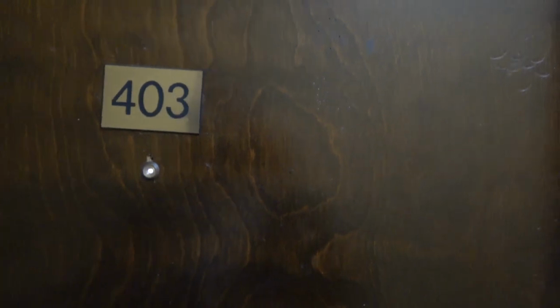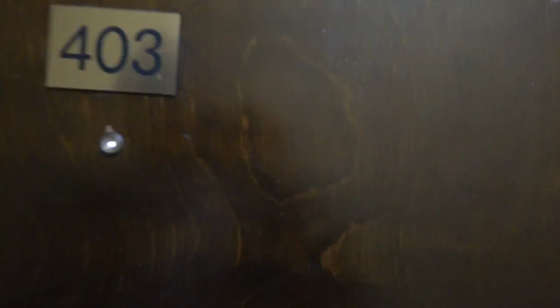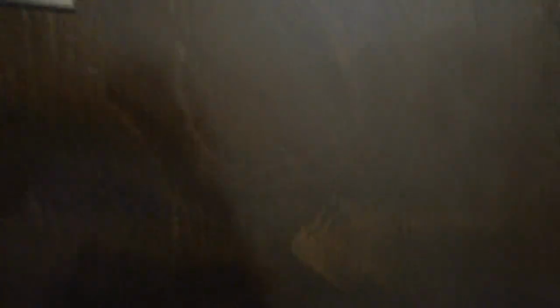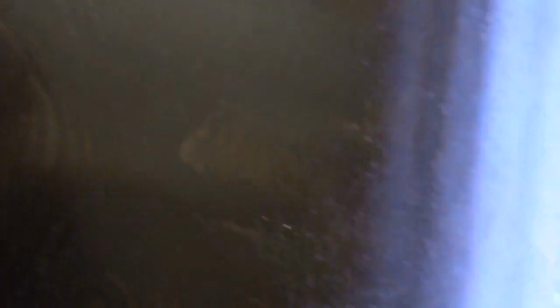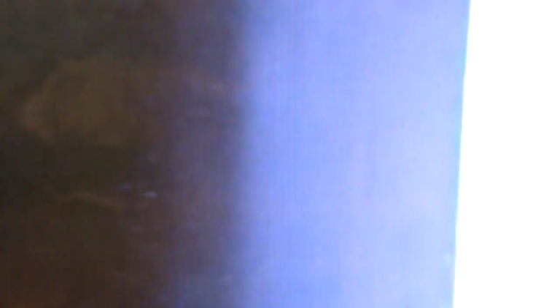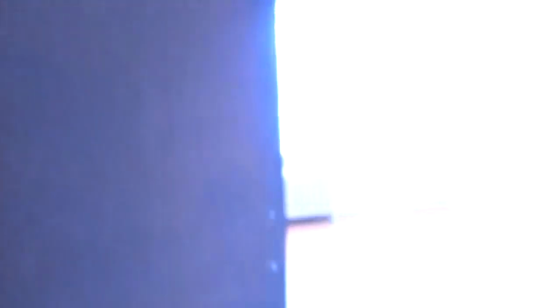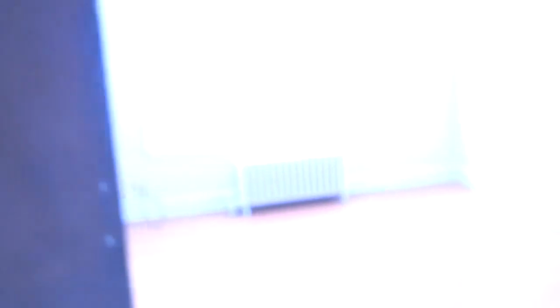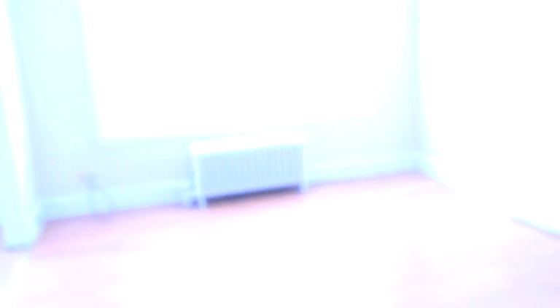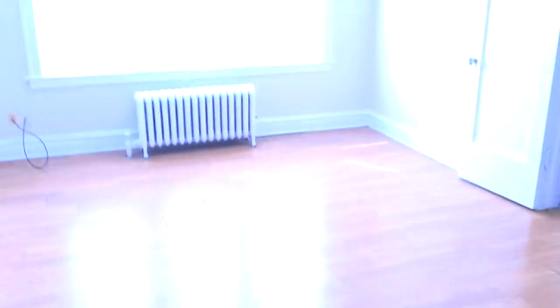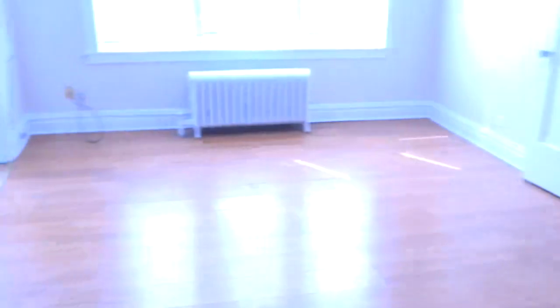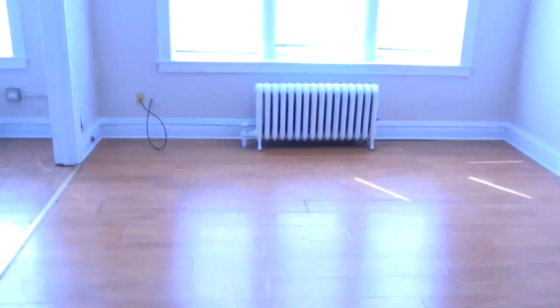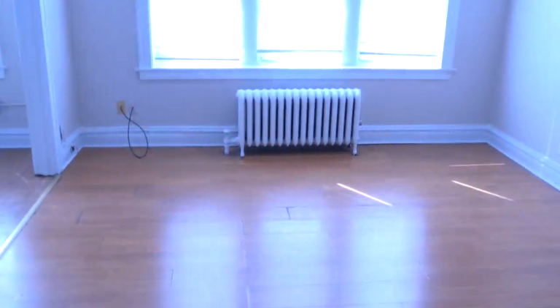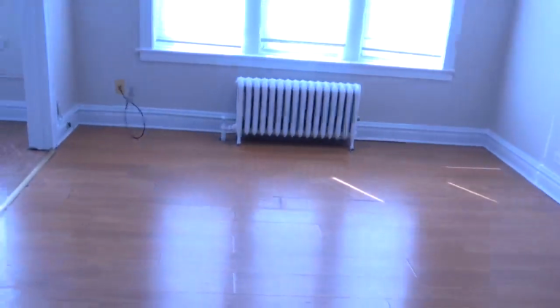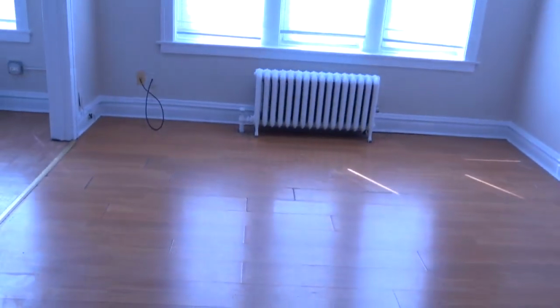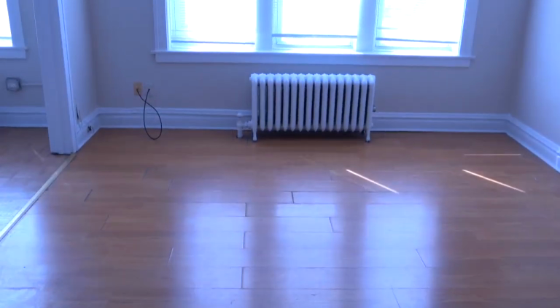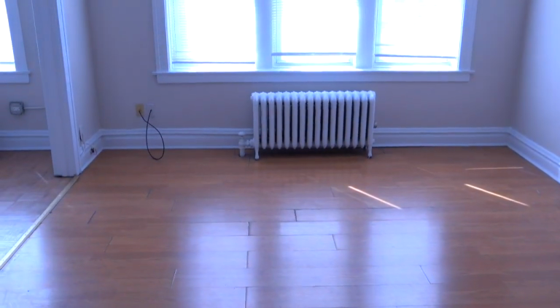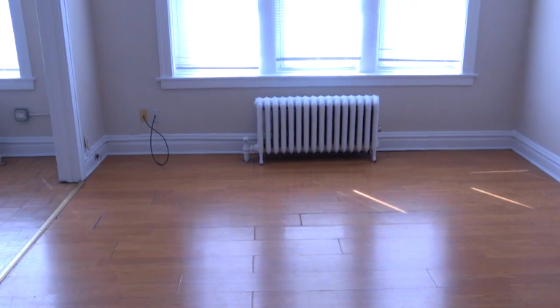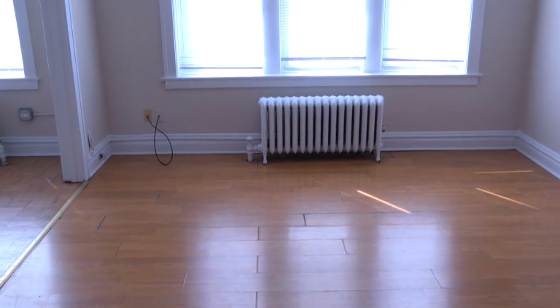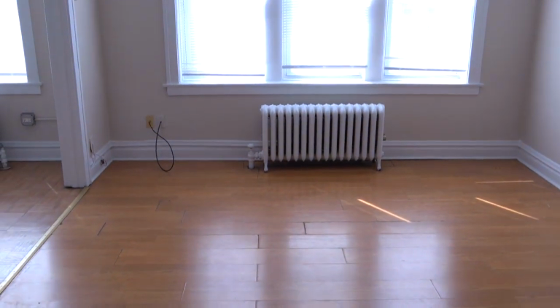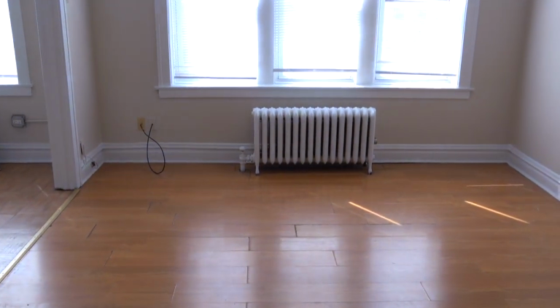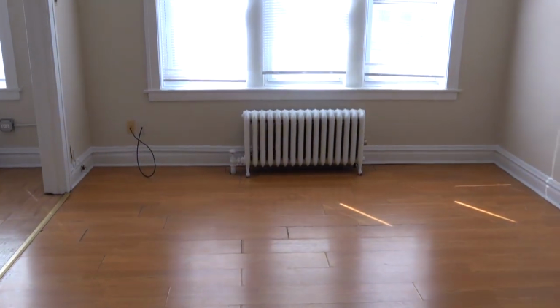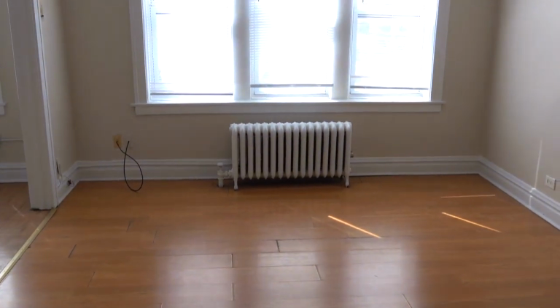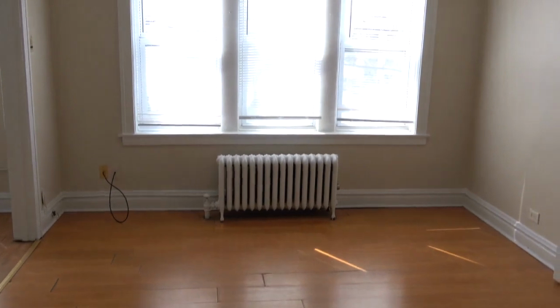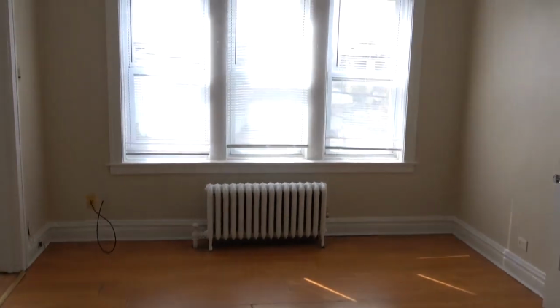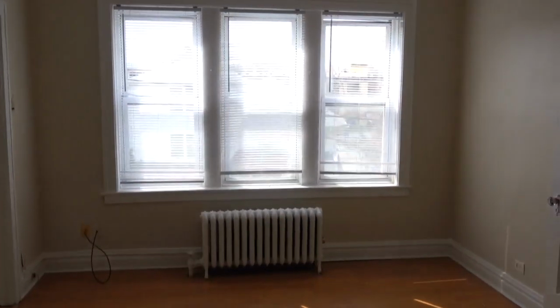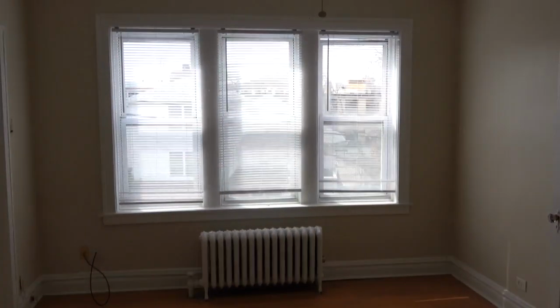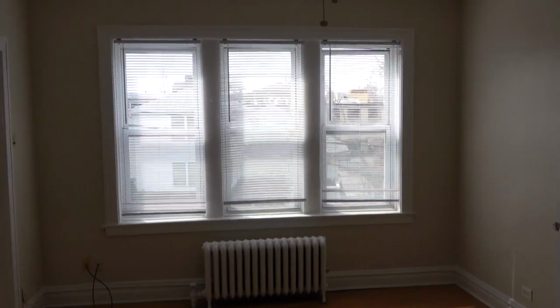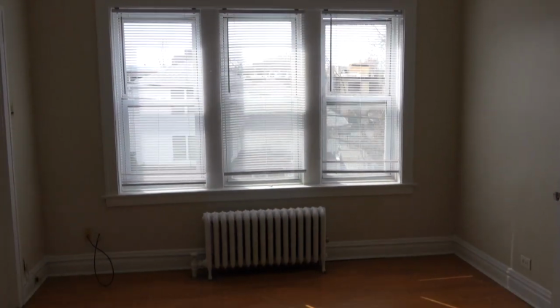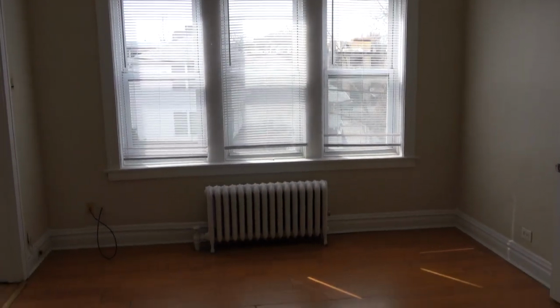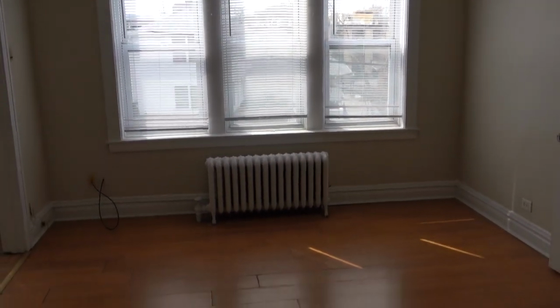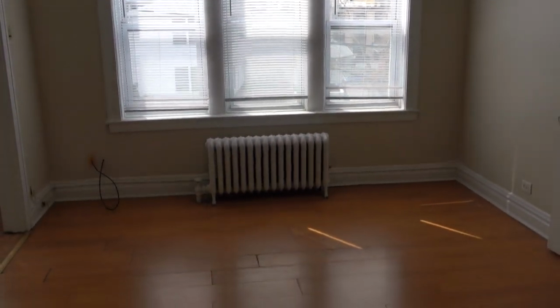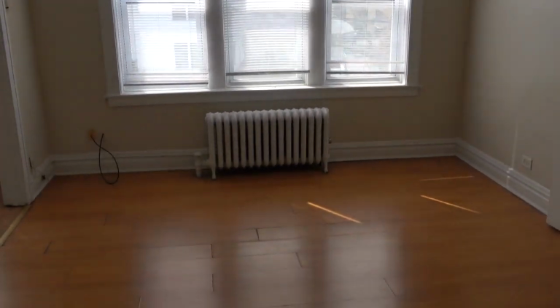Hi, this is Andy Scout with North Shore Apartments and Condos. I'm walking into unit number 403 at 1333 Birchwood. This is a really big studio and you can see it gives a lot of natural light.